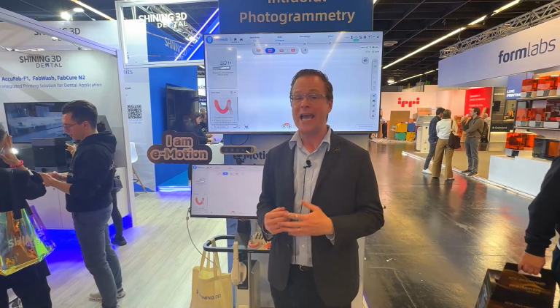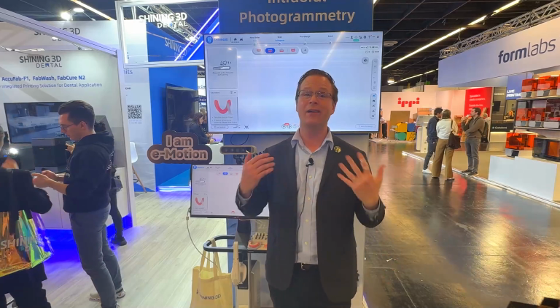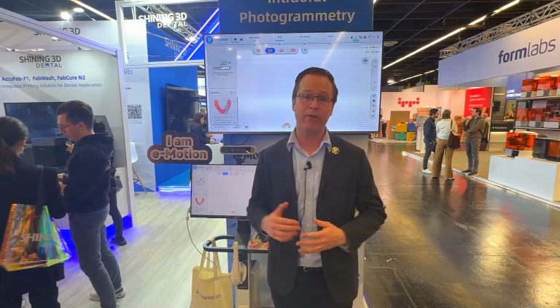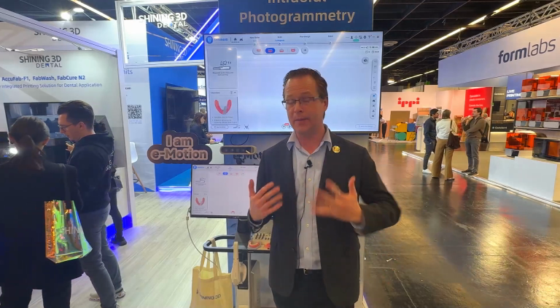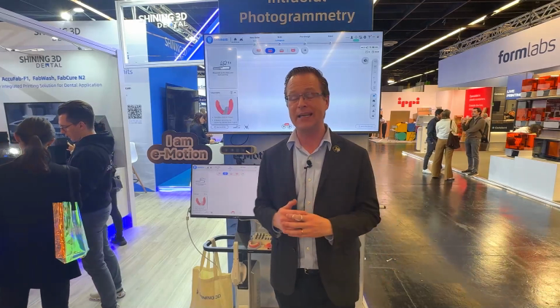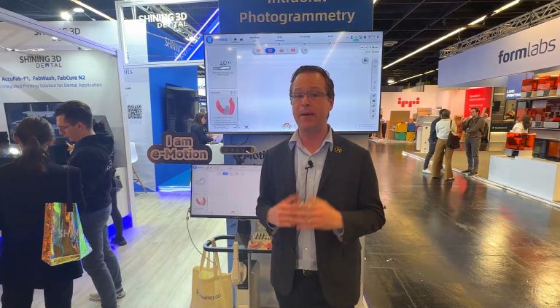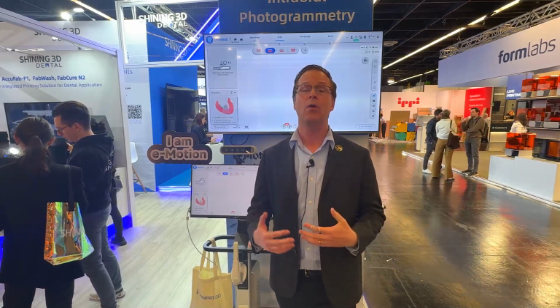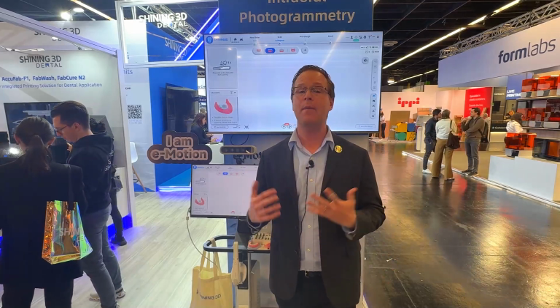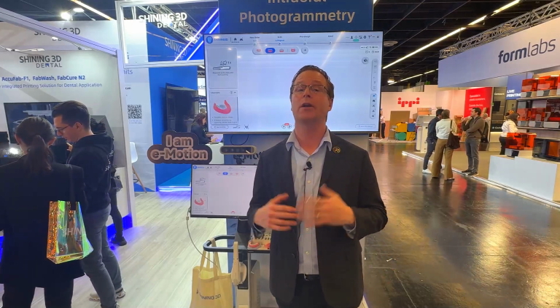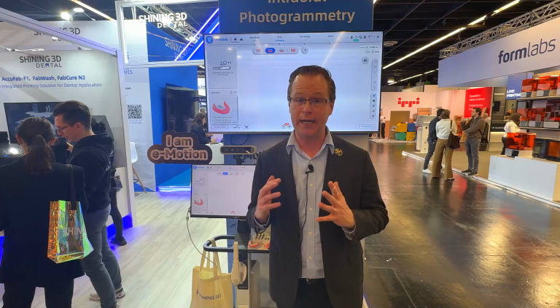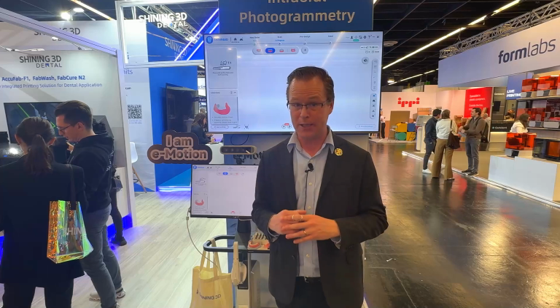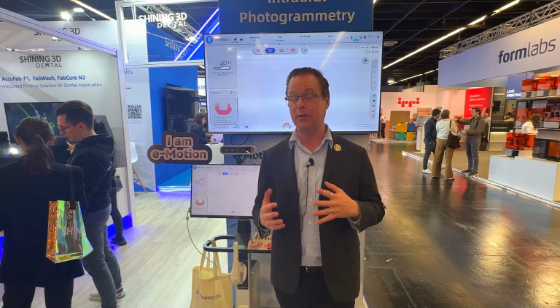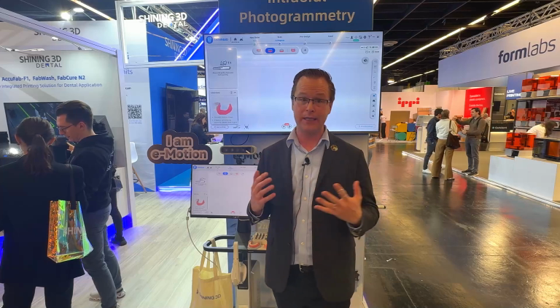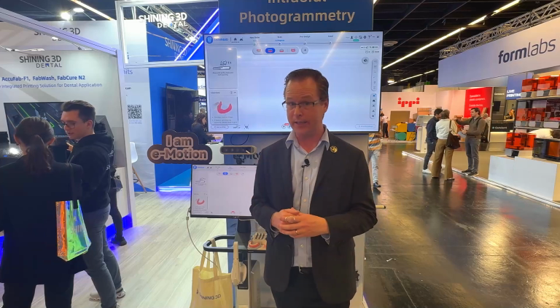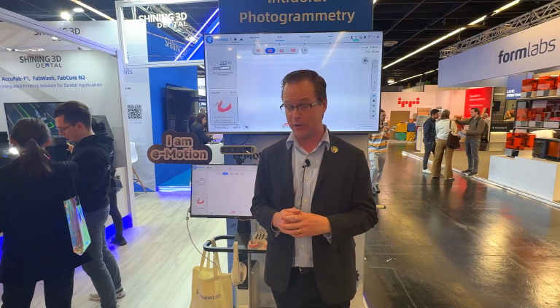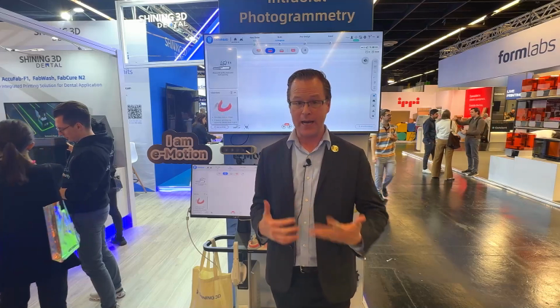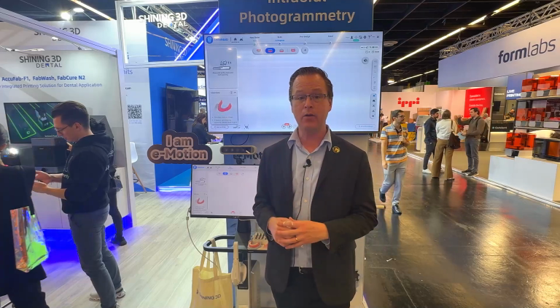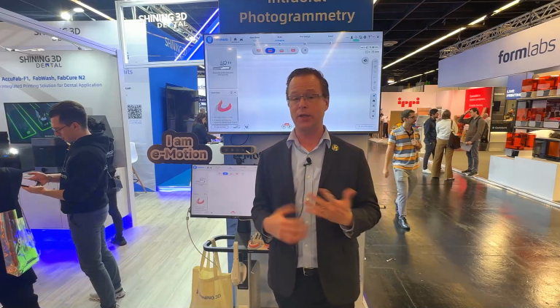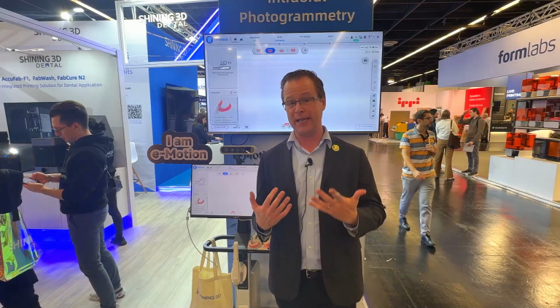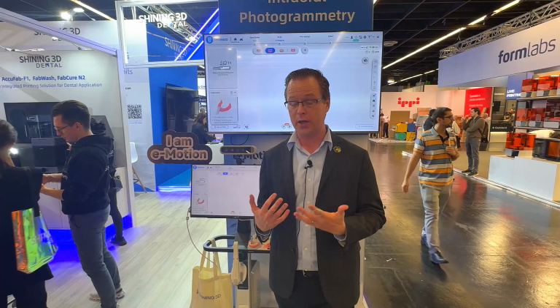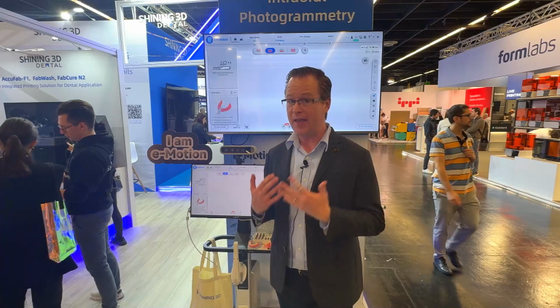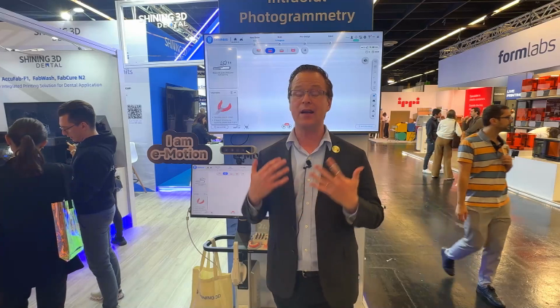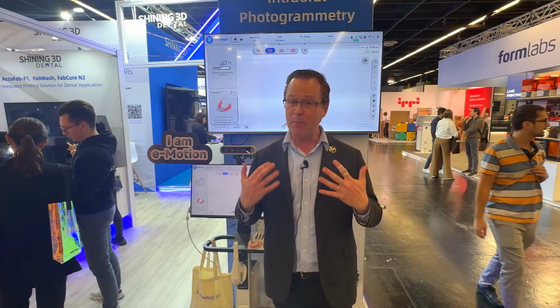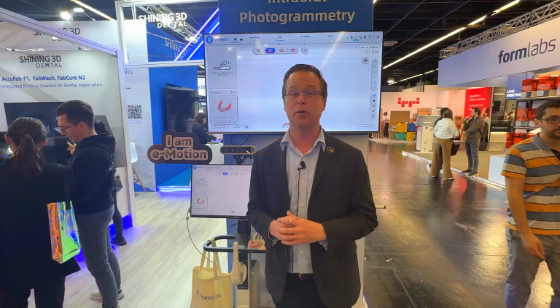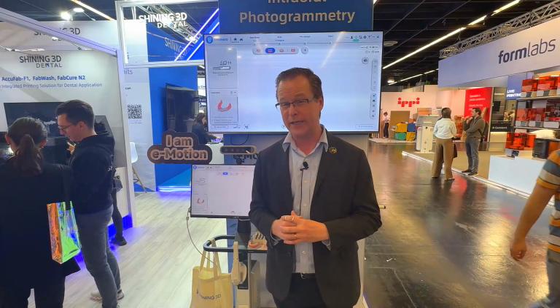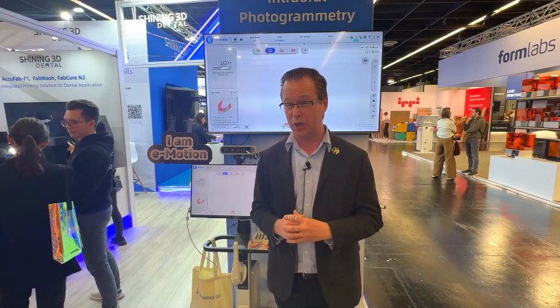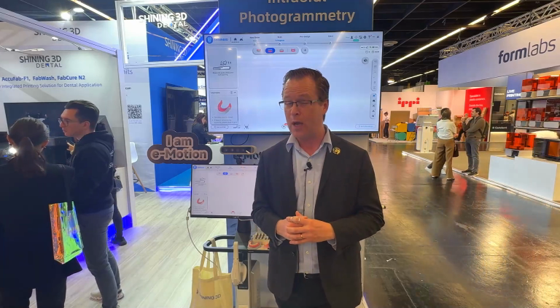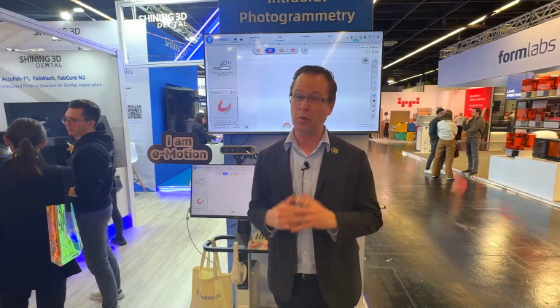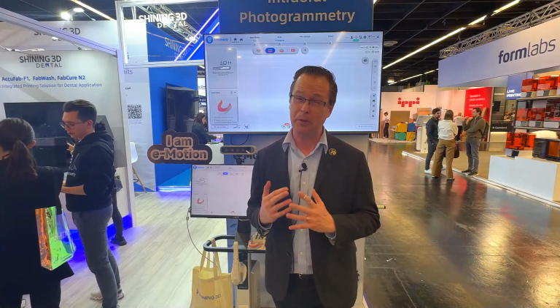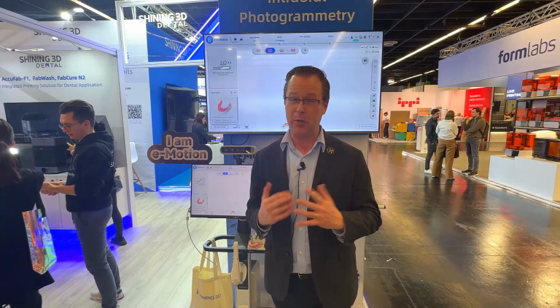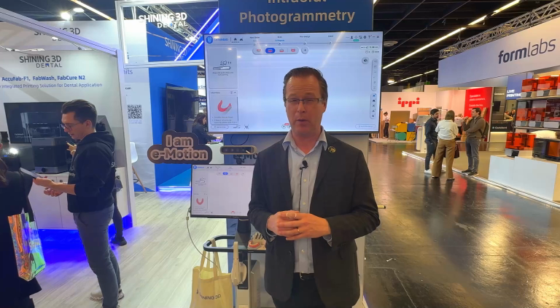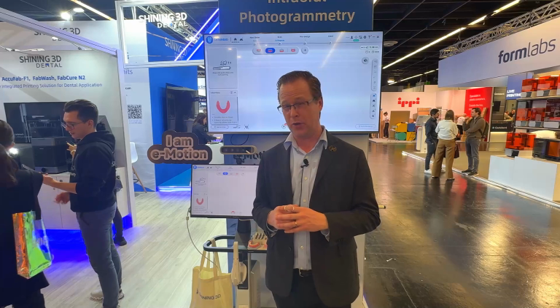I've got a lot of my friends coming to me telling me about what's happening over at Shining 3D, especially with their Elite Series scanners. I came on over to the booth to take a look, and they've got a couple of new releases here at the show that look really pretty cool.